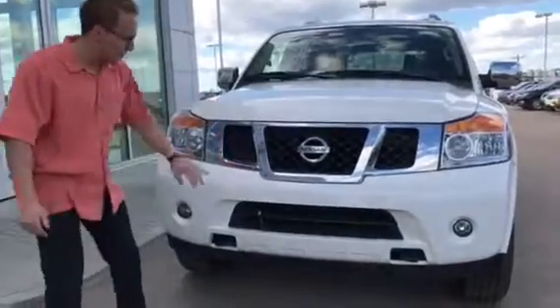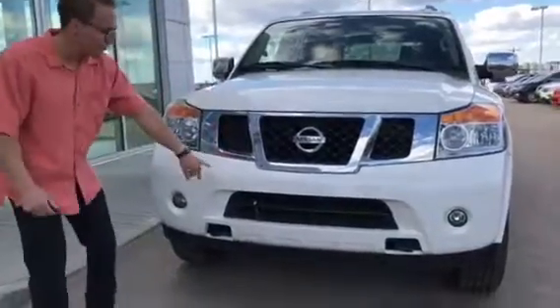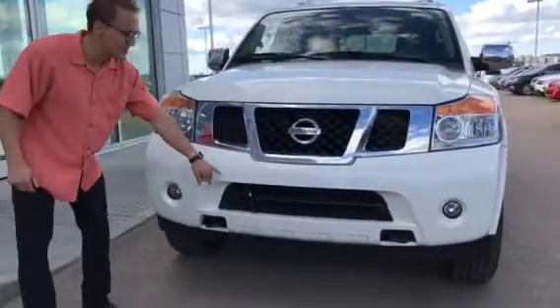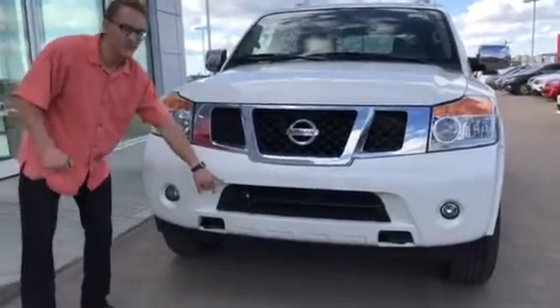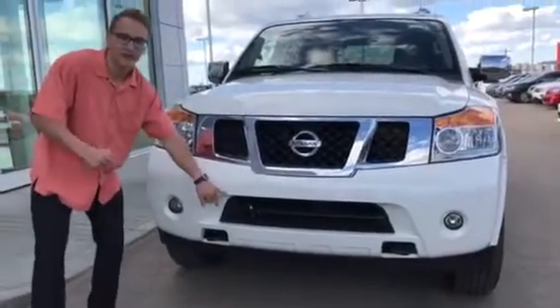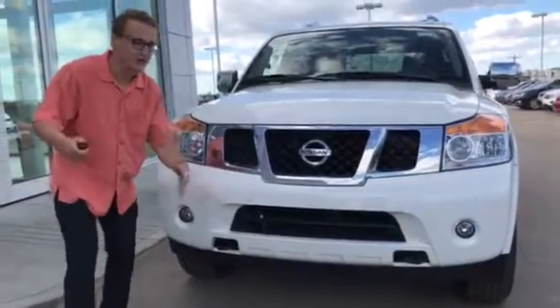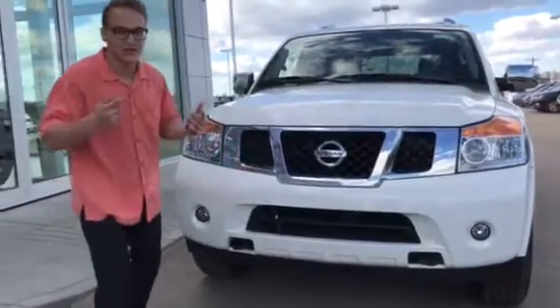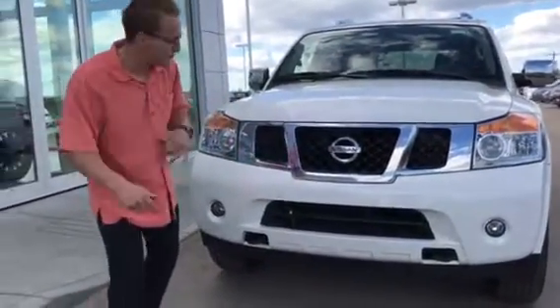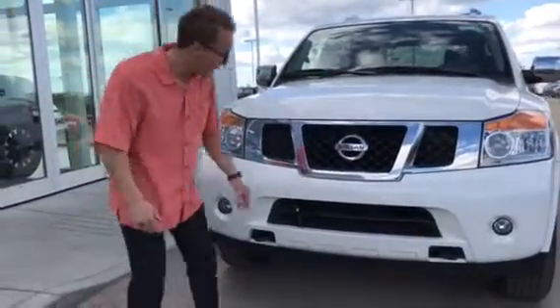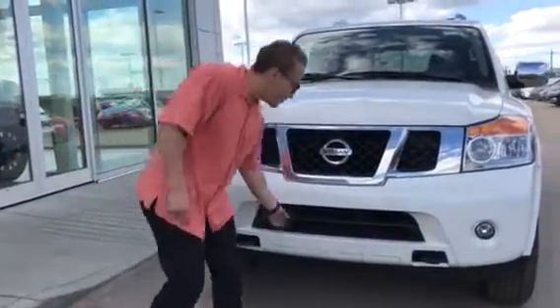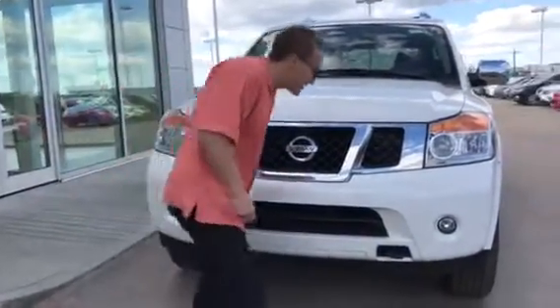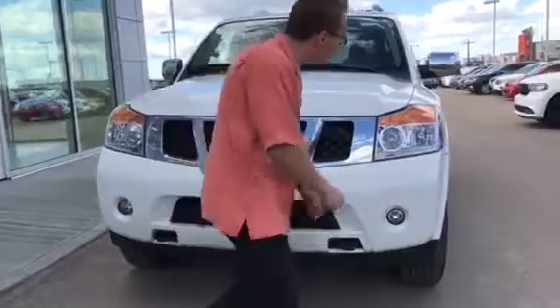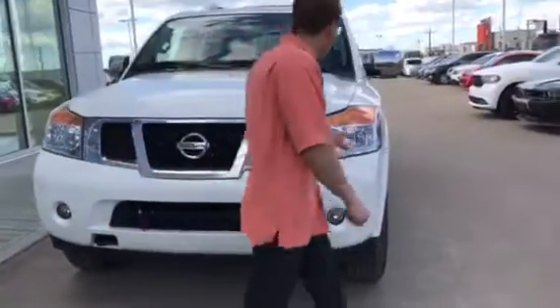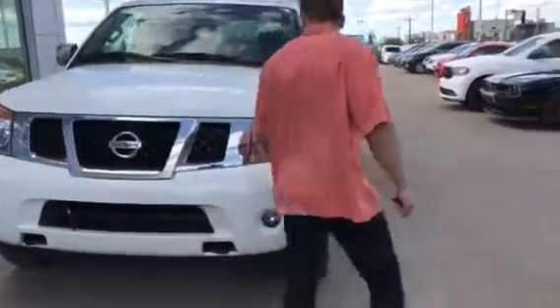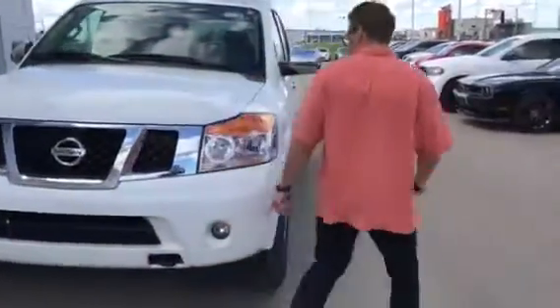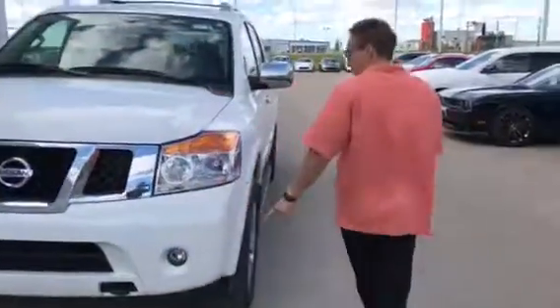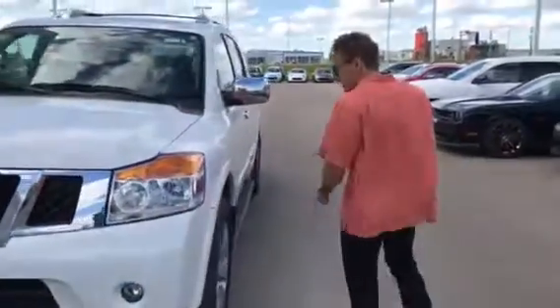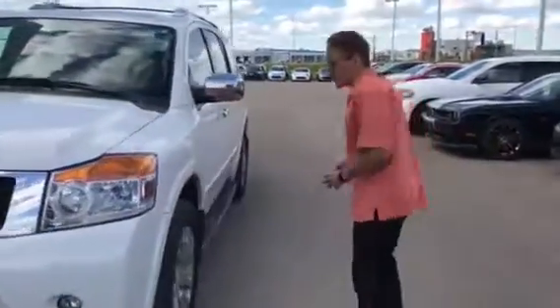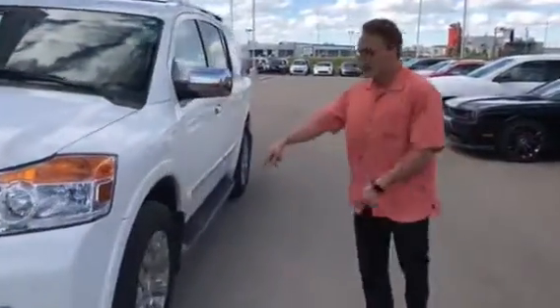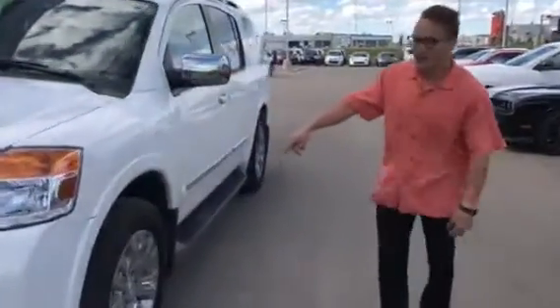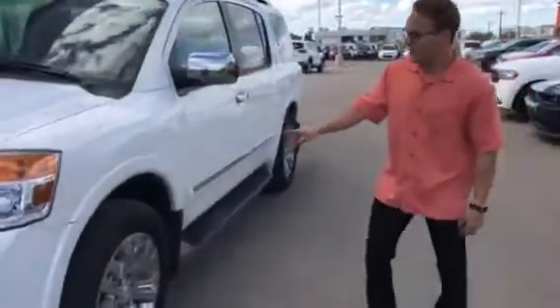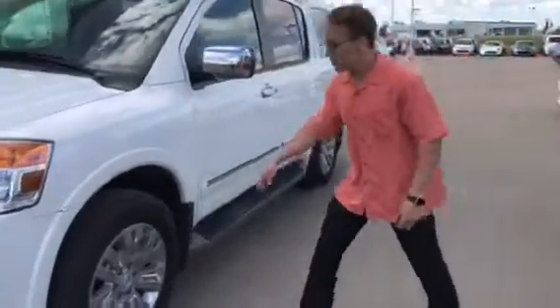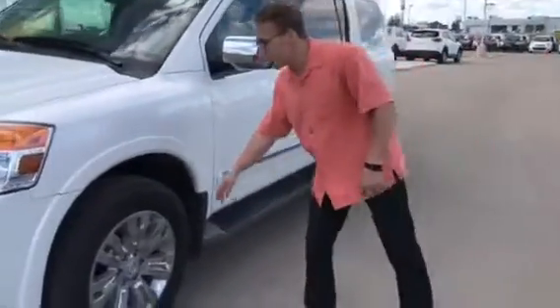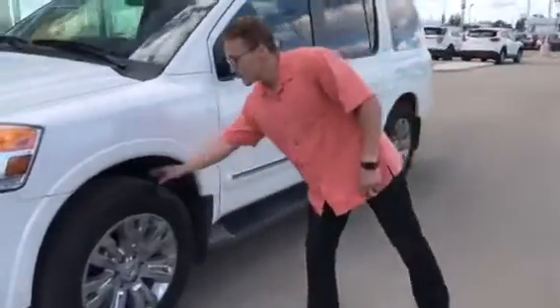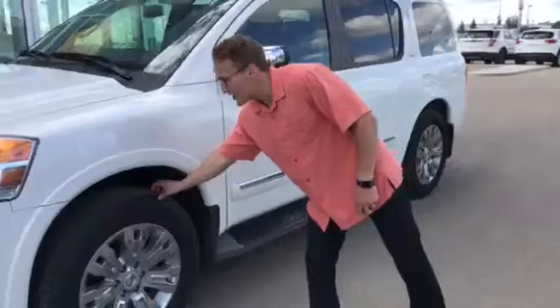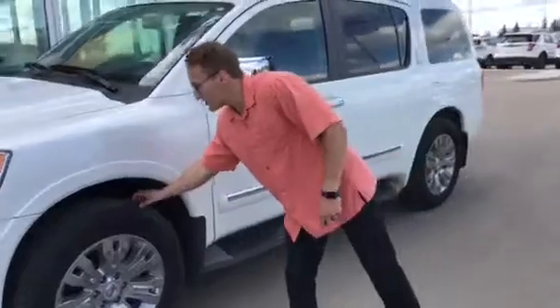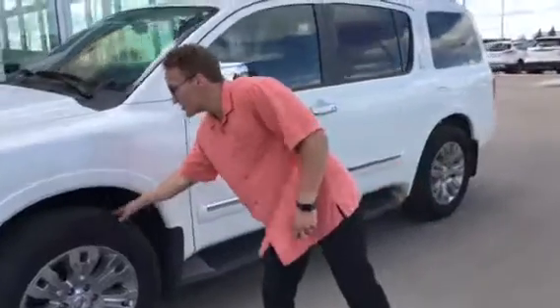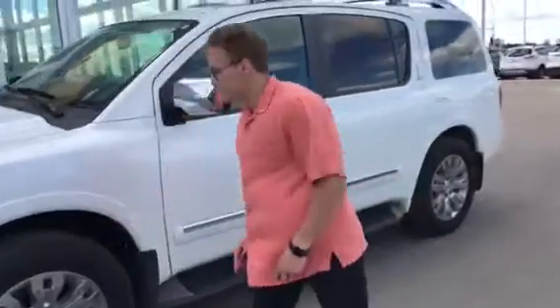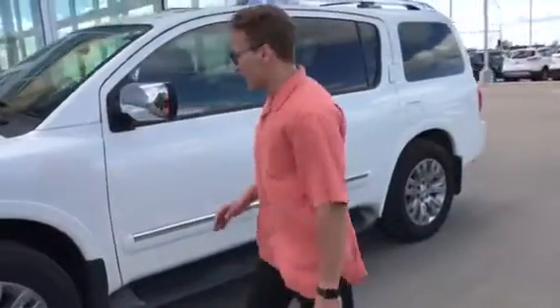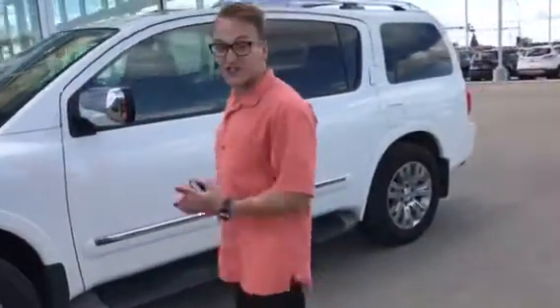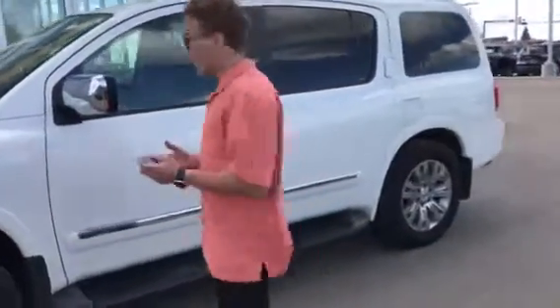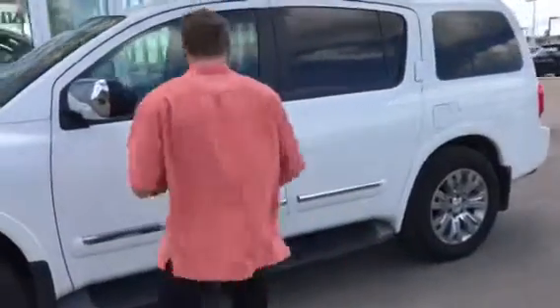You've got your front proximity sensor, so if you get close to anything it's going to beep at you. You've got your headlights with your fog lights, and the beautiful 20 inch chrome rims with lots of tread left on your tires — tires are actually in really good shape.